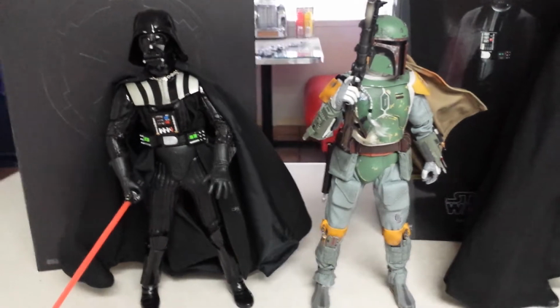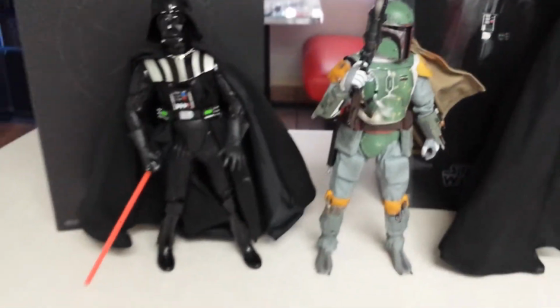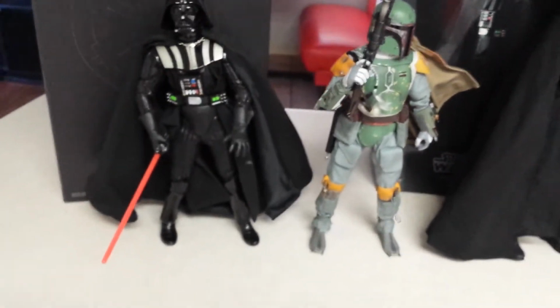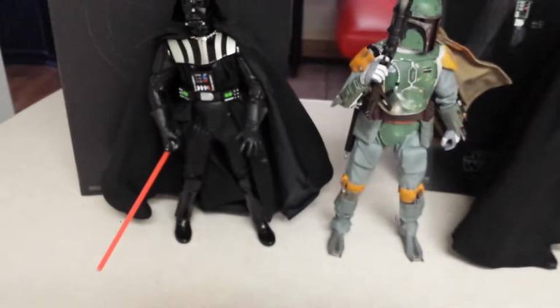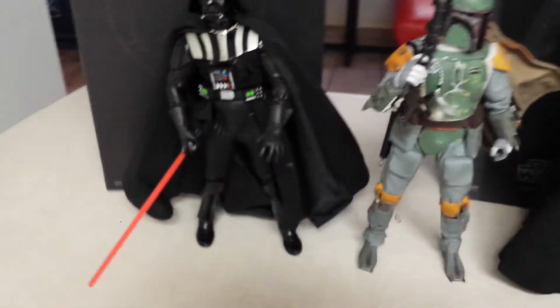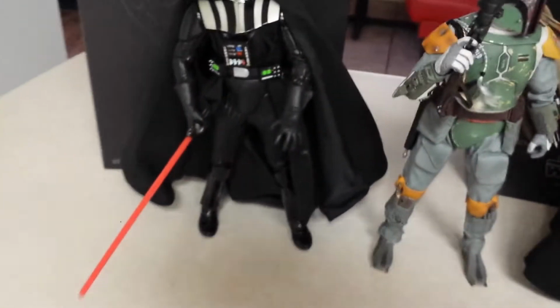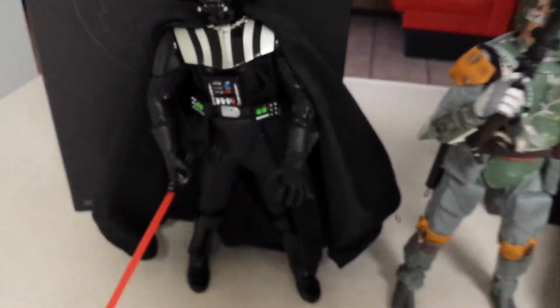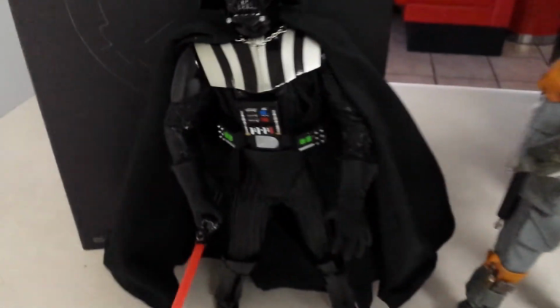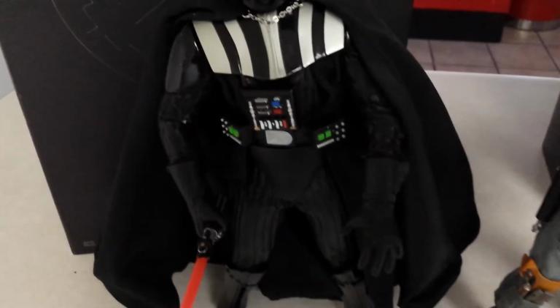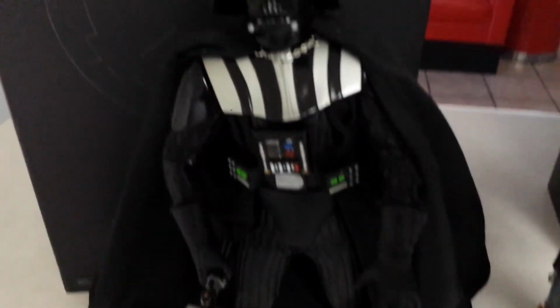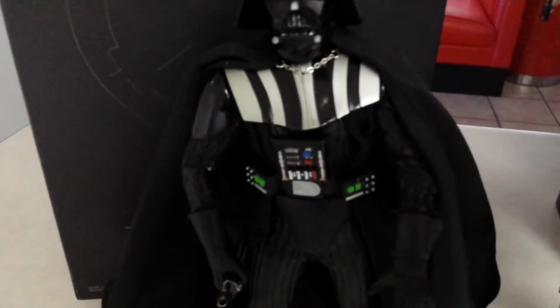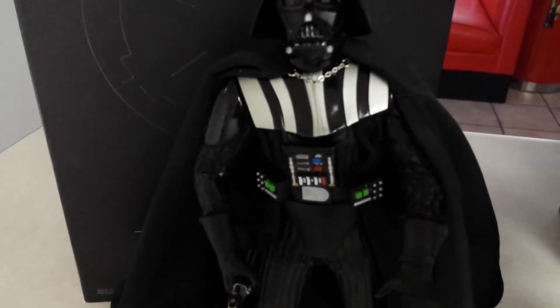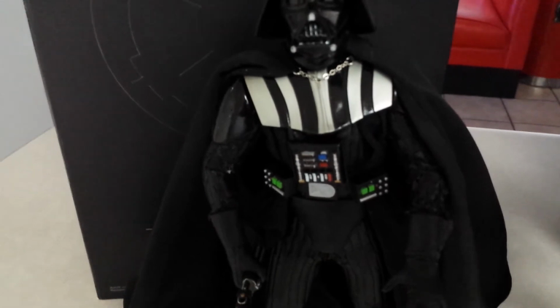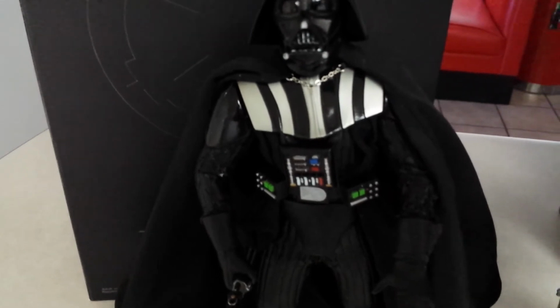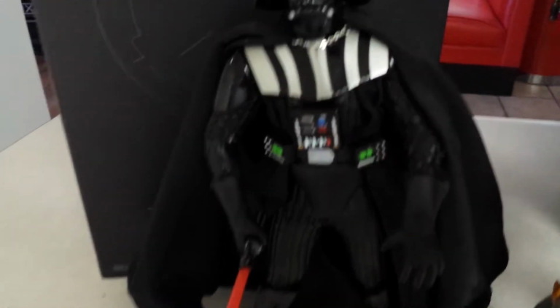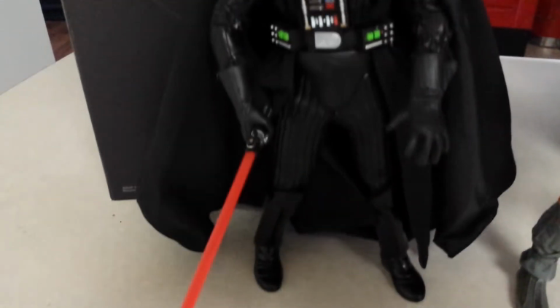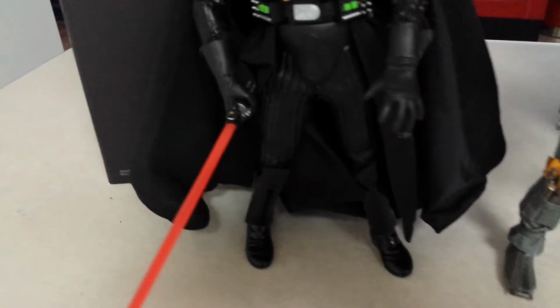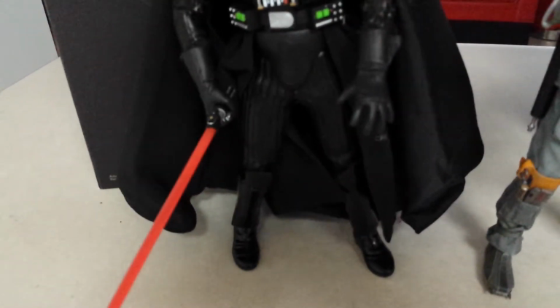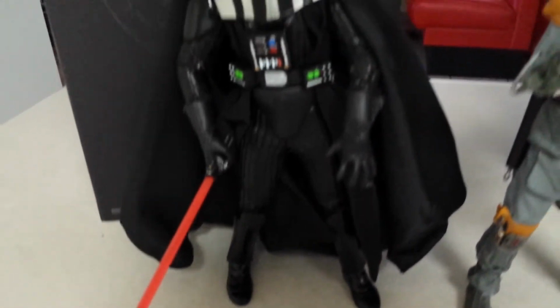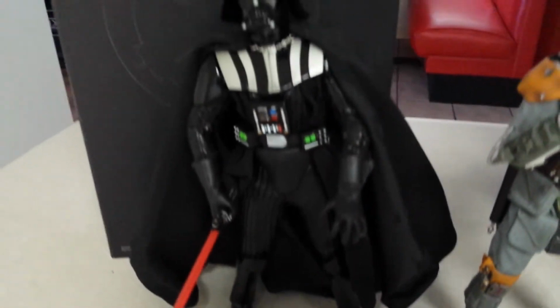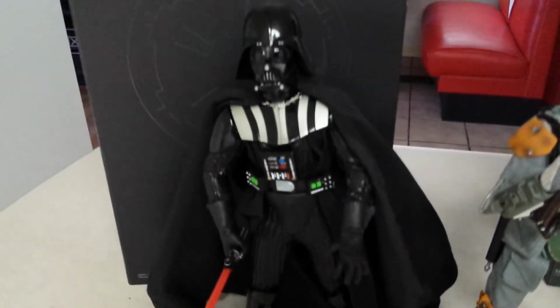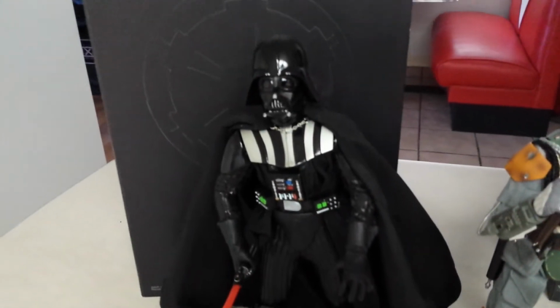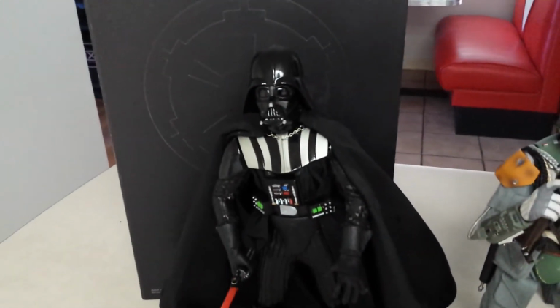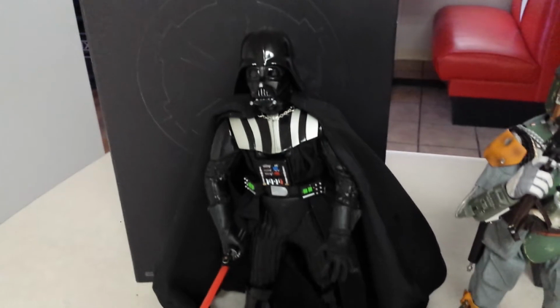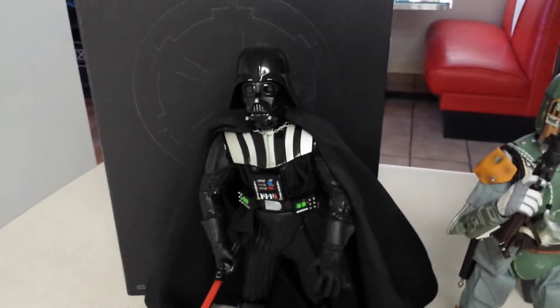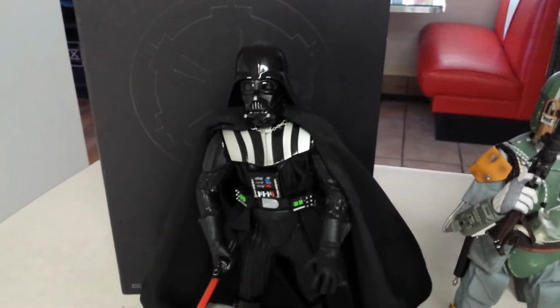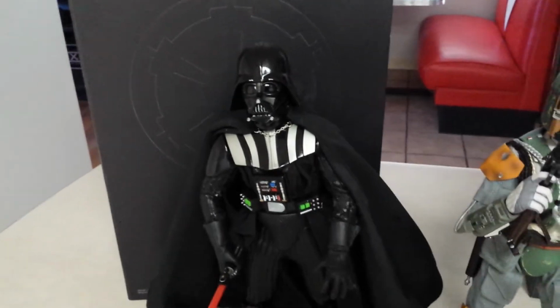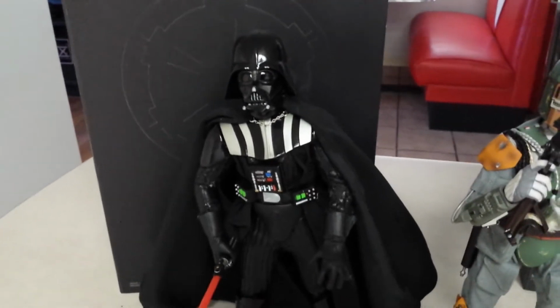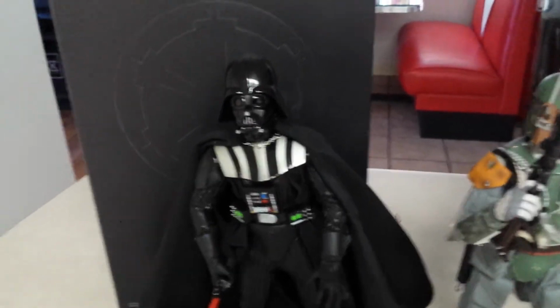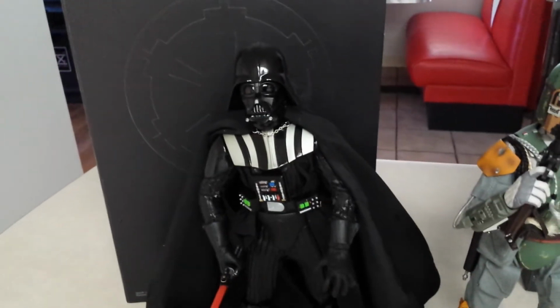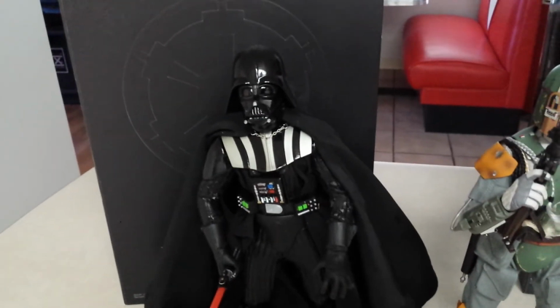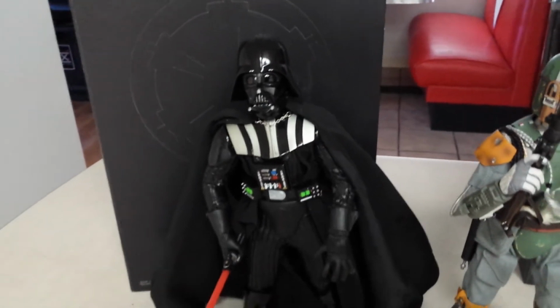Two things that I do like about this Medicom figure: you can see the chain for his cape, and his cape itself does have a built-in wire so you can pose it. Other than that, I would stay far away from this Darth Vader.